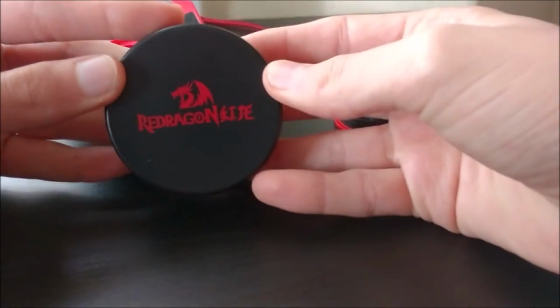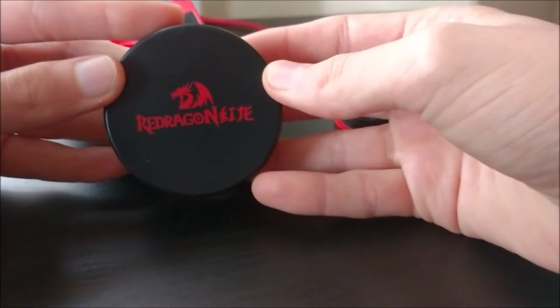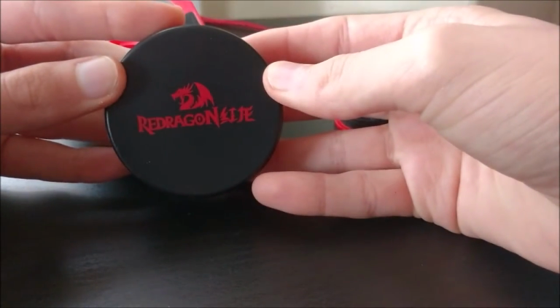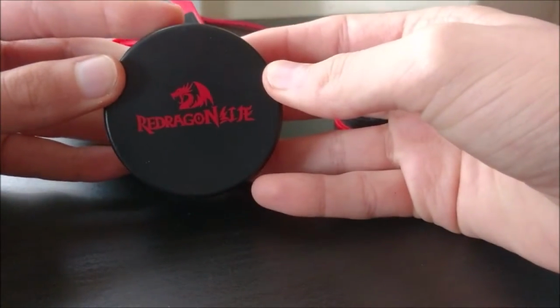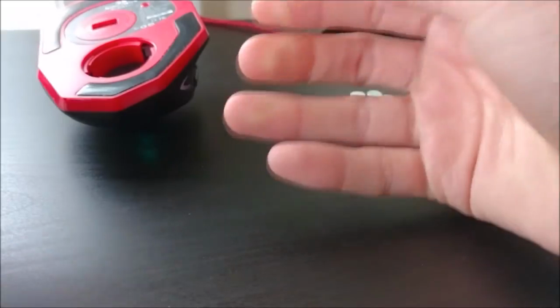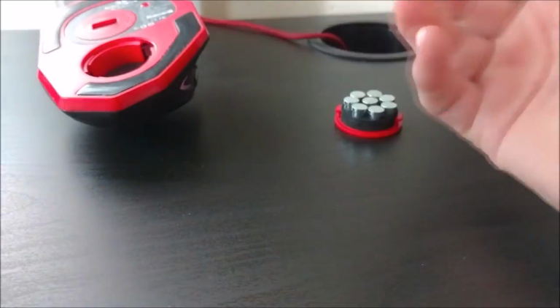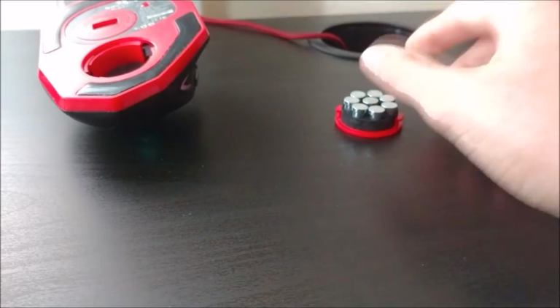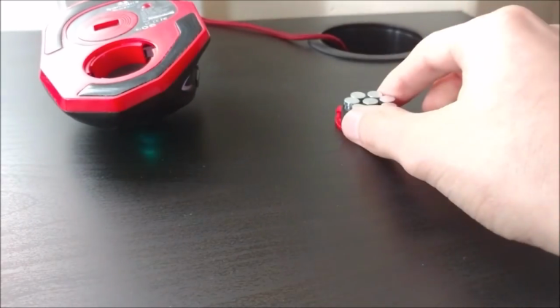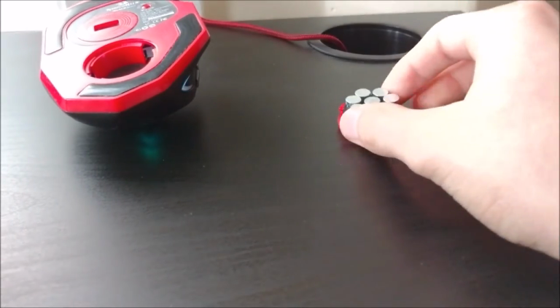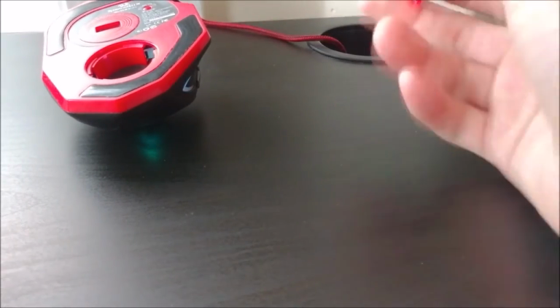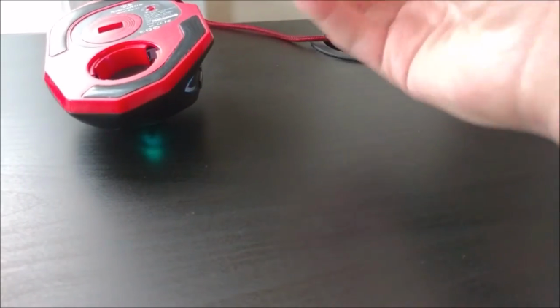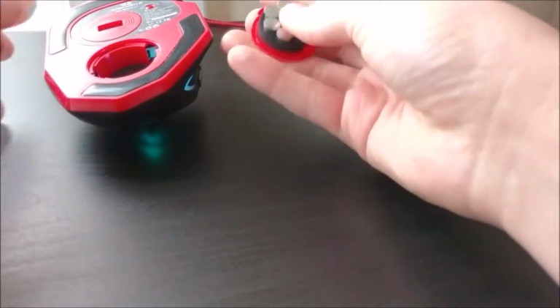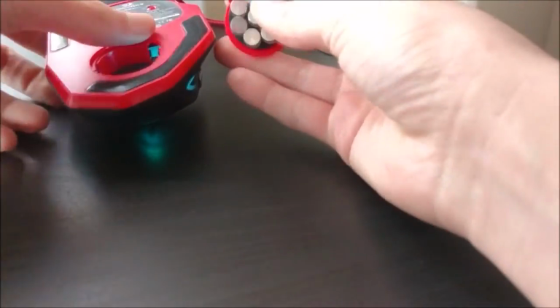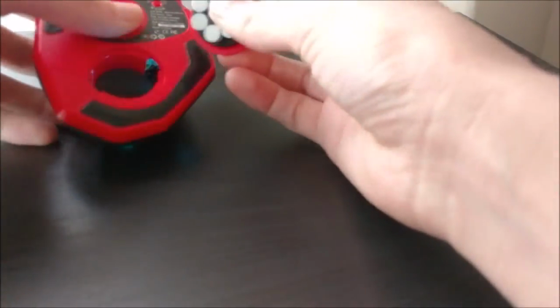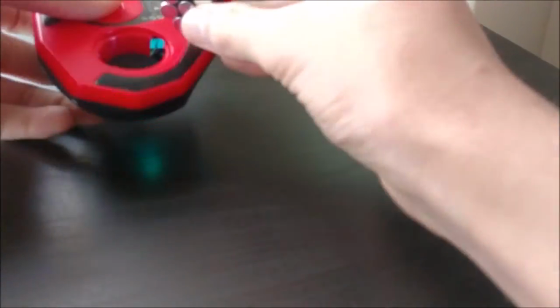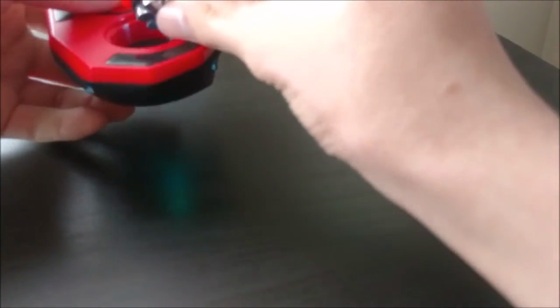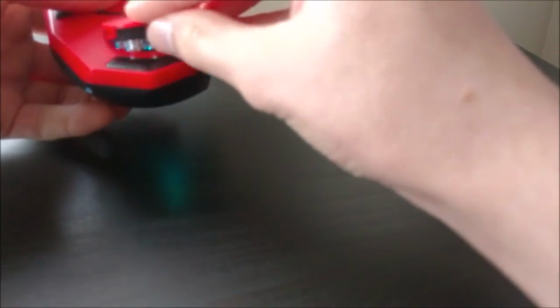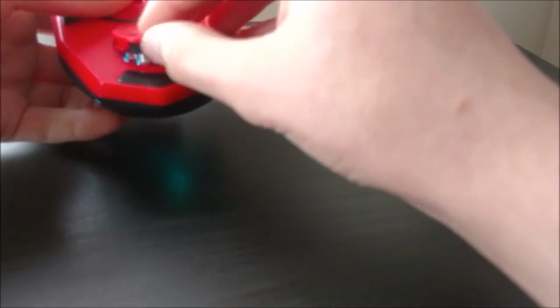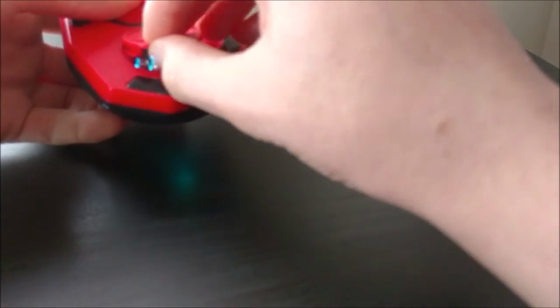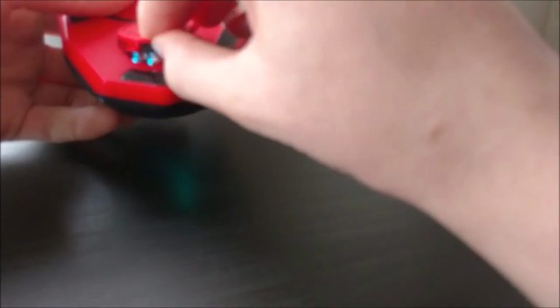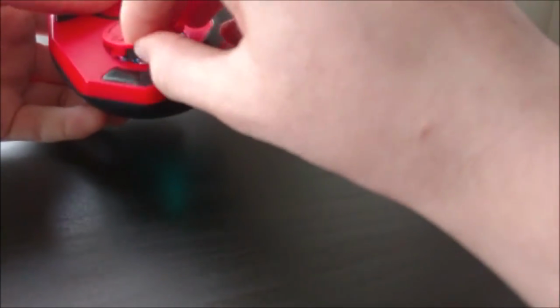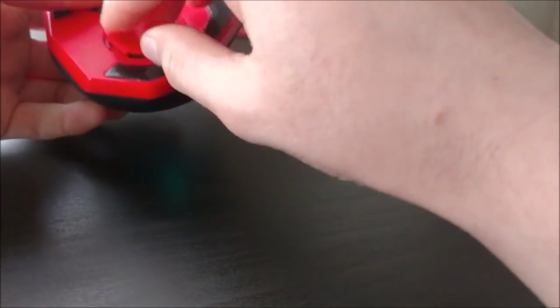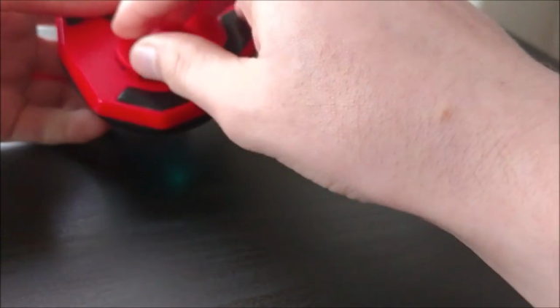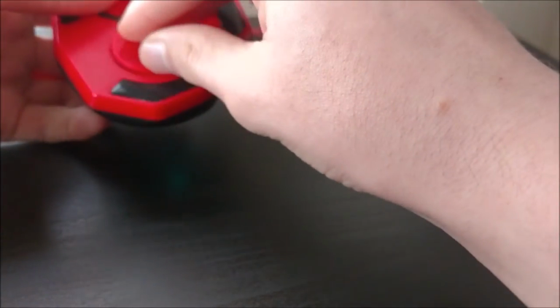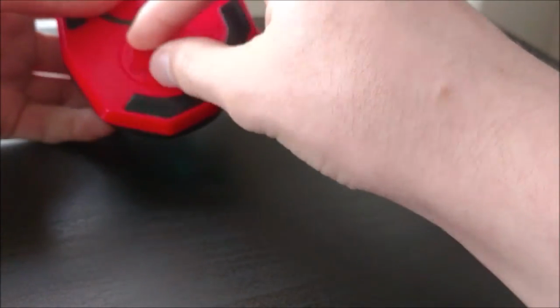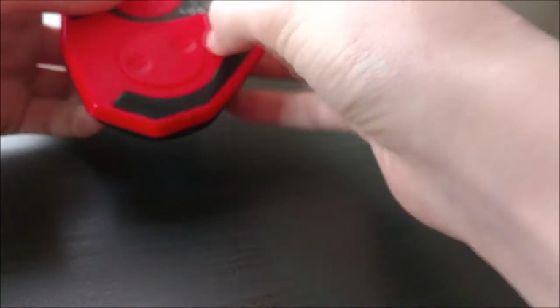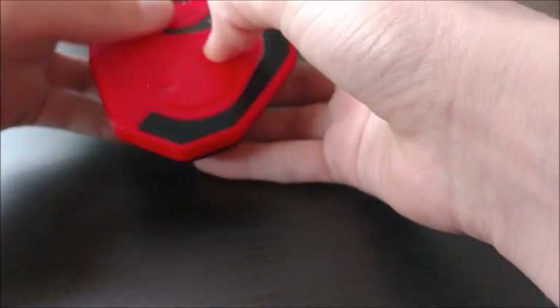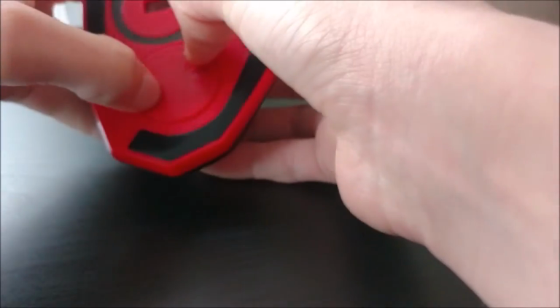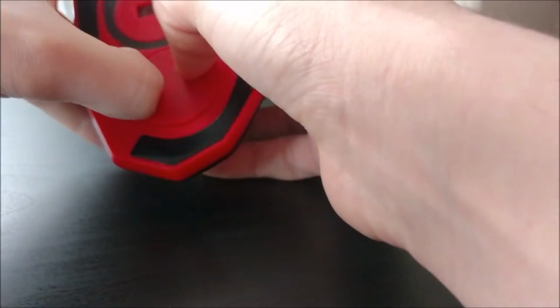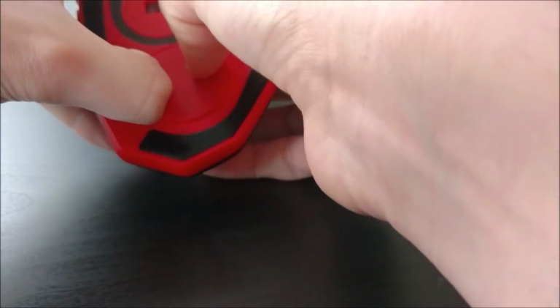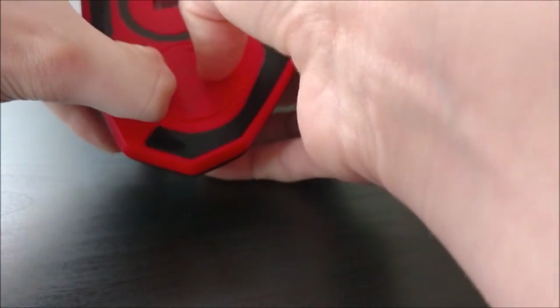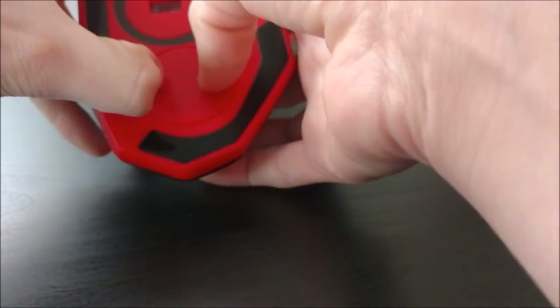So that's basically it for the hardware side, and now I'll show you the software and how to use it.